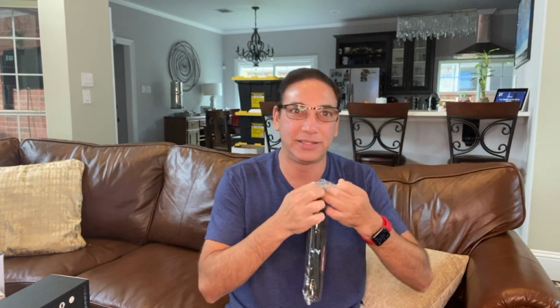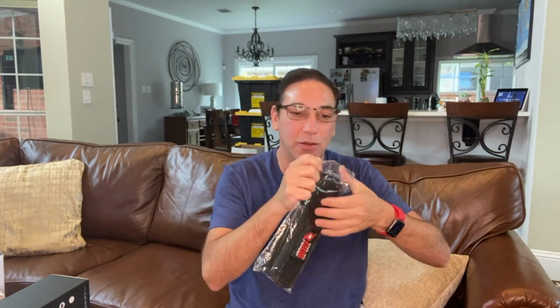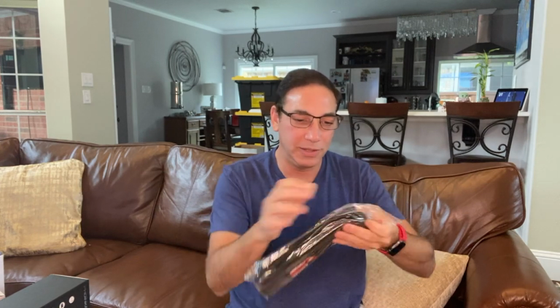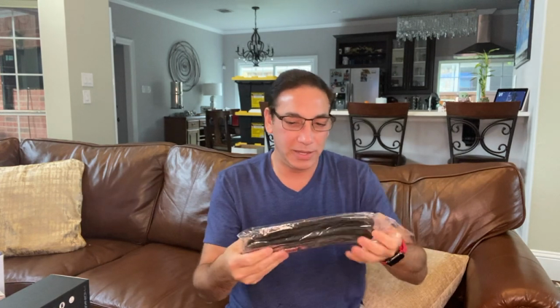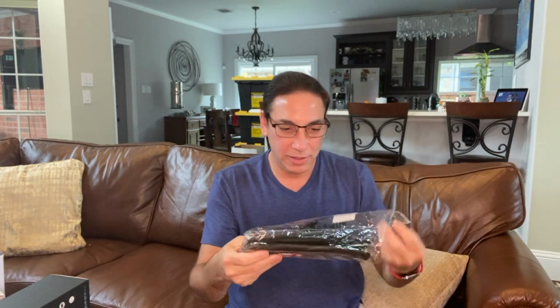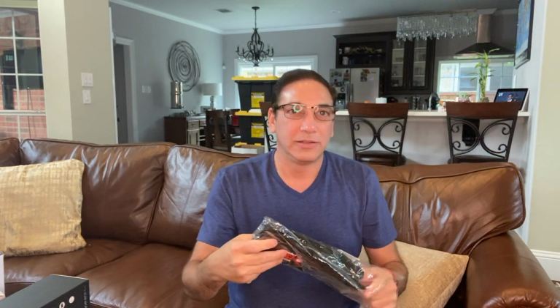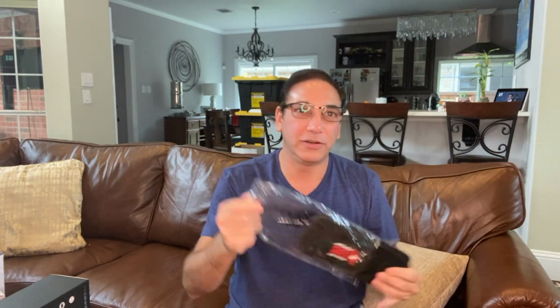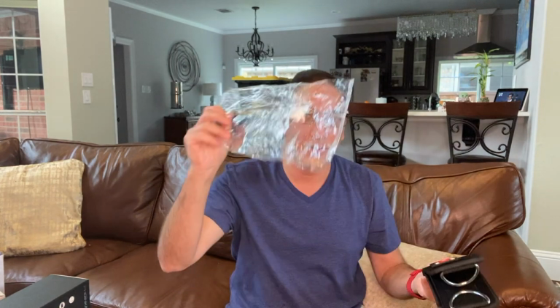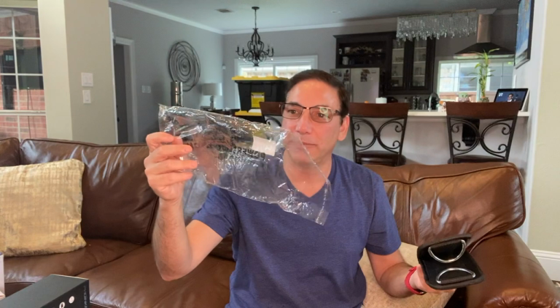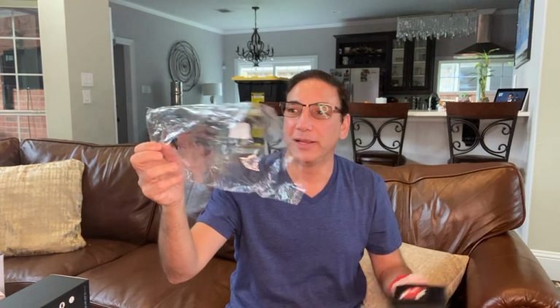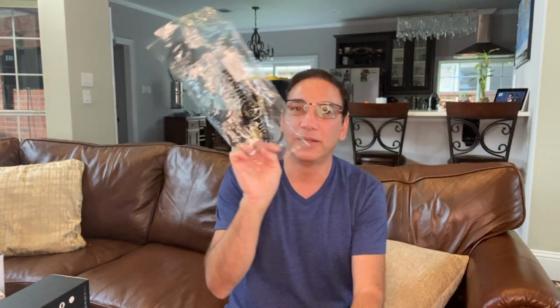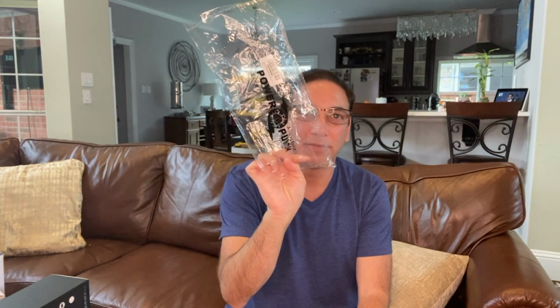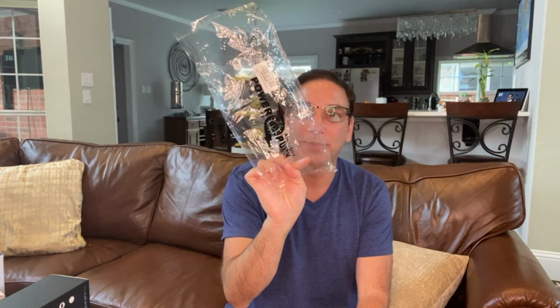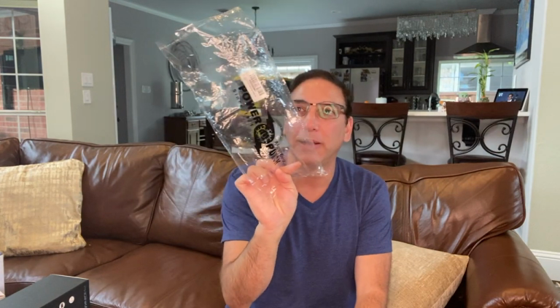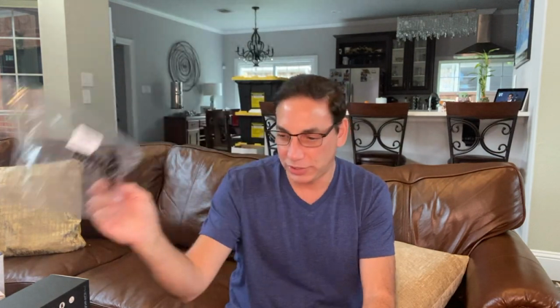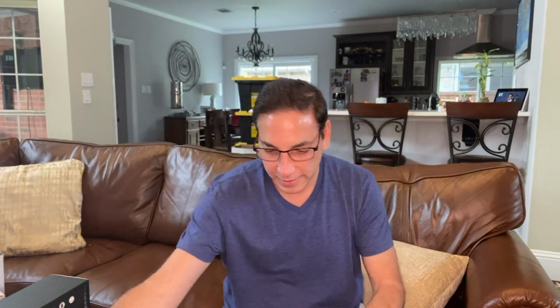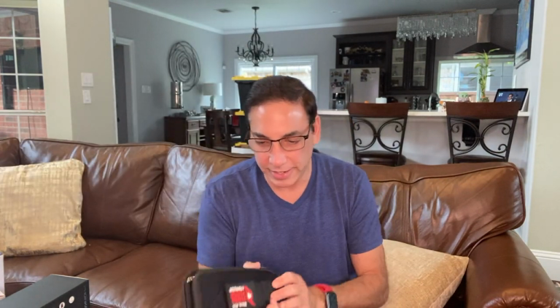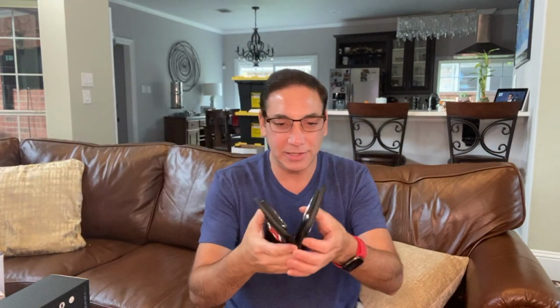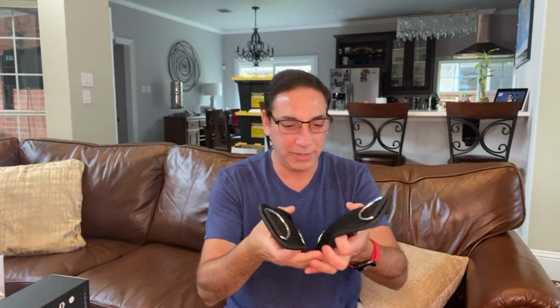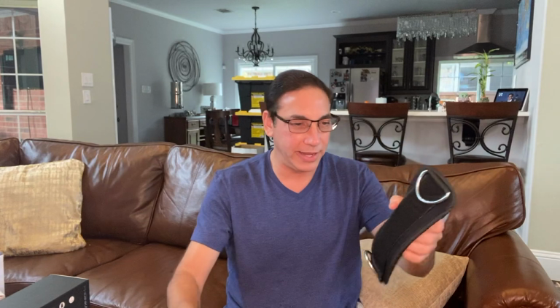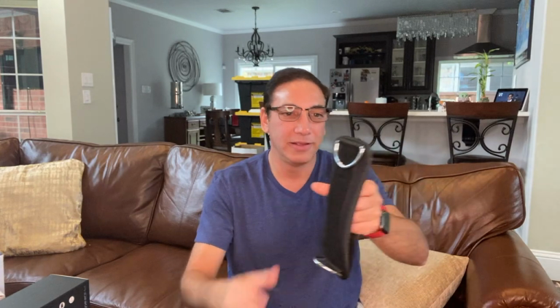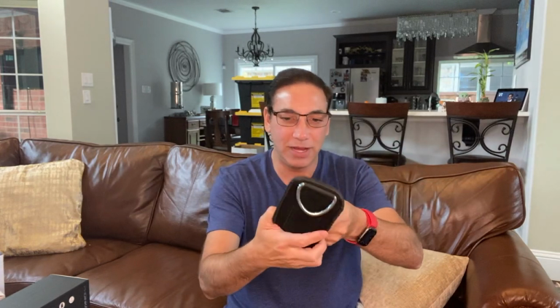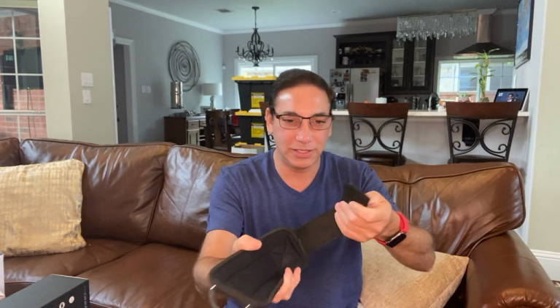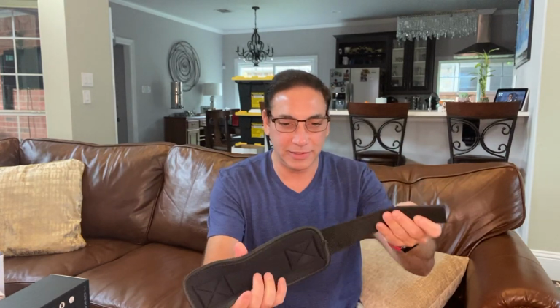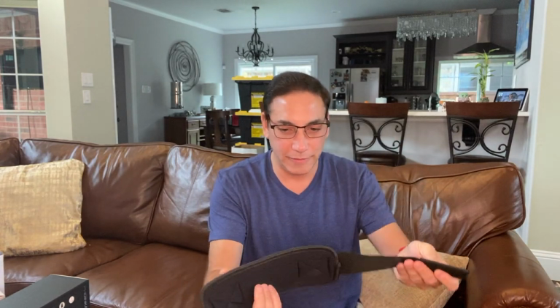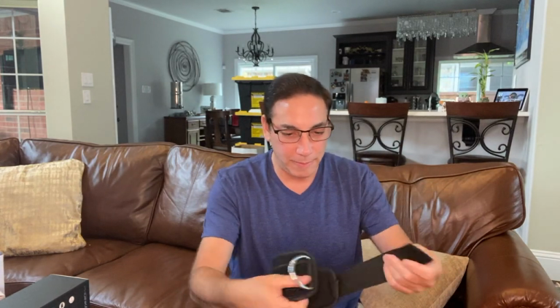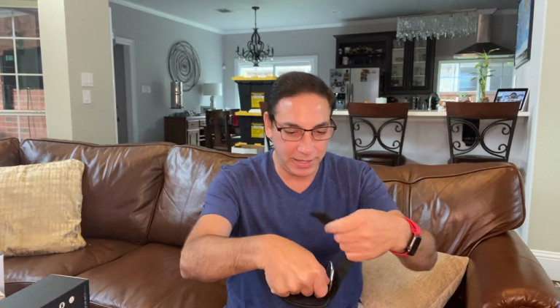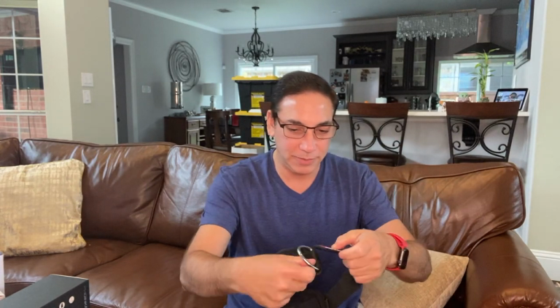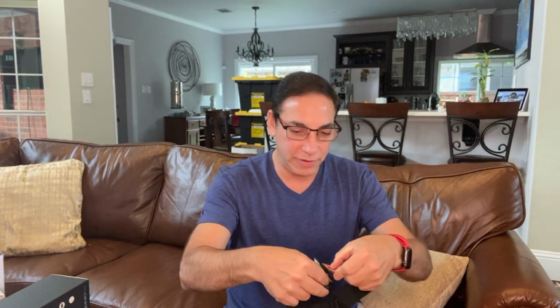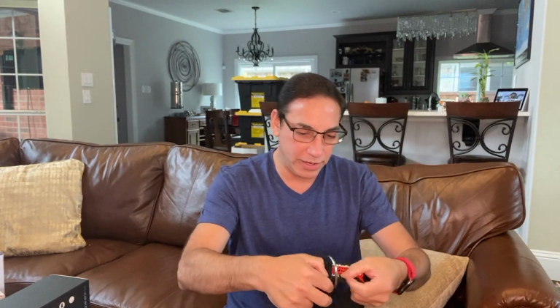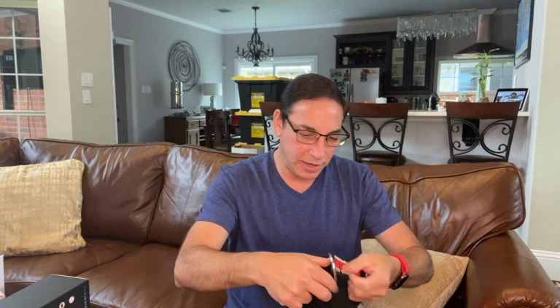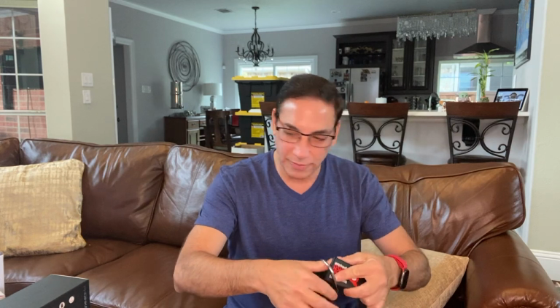So let's open this up — so you don't have to hear all the crunching anymore — but you can see there's a Fighting Spirit Power Punch, and these are what they look like. I've never used these kind of things before, but I'm going to guess it's pretty straightforward.